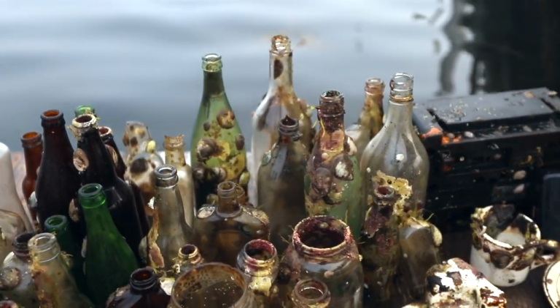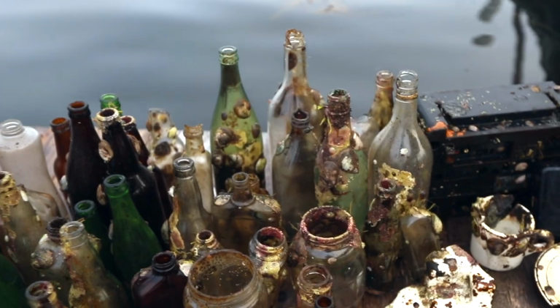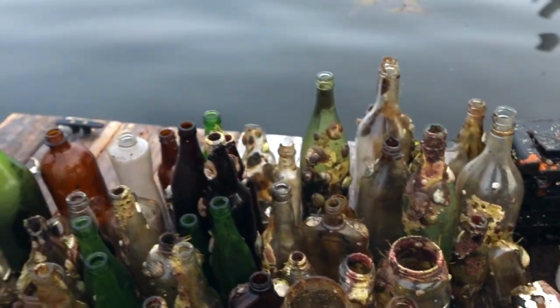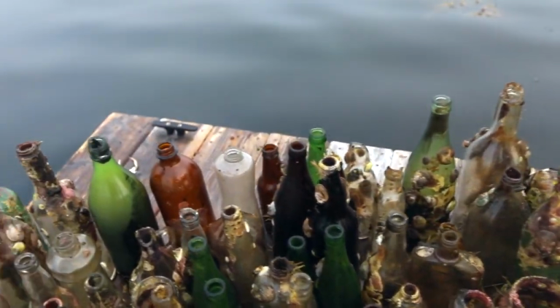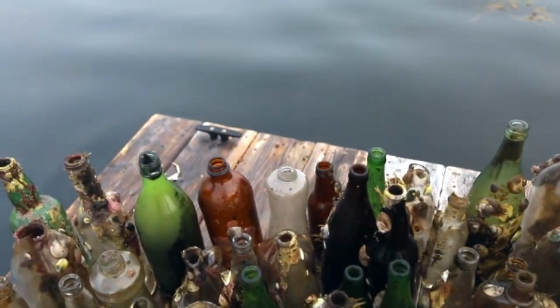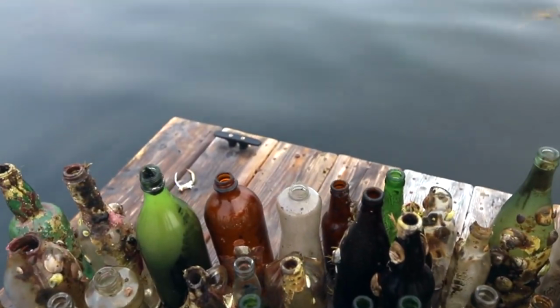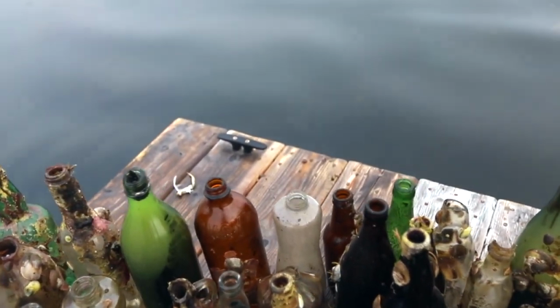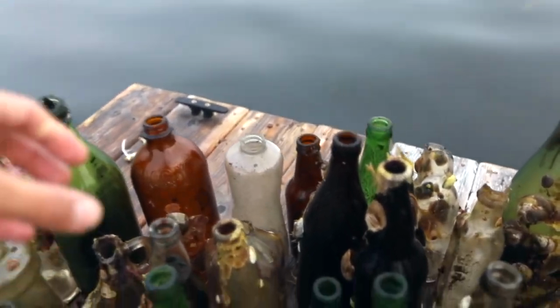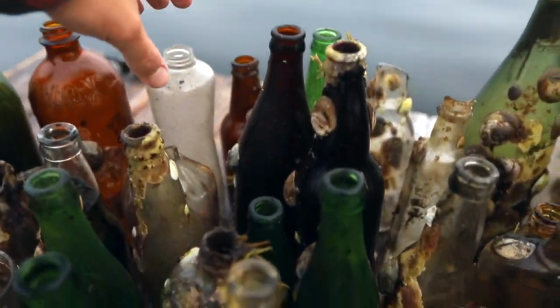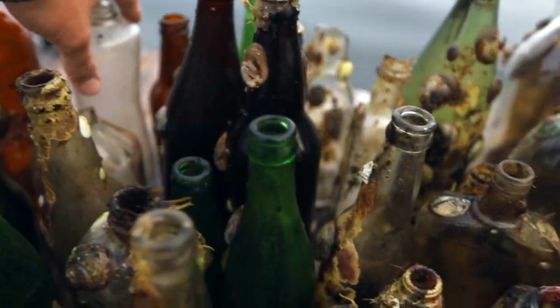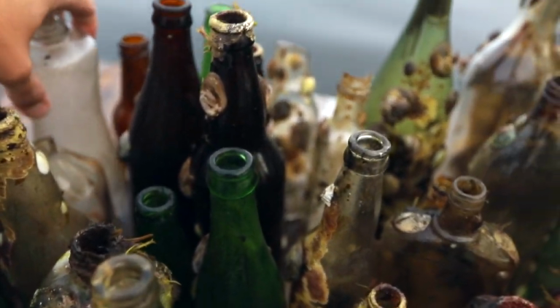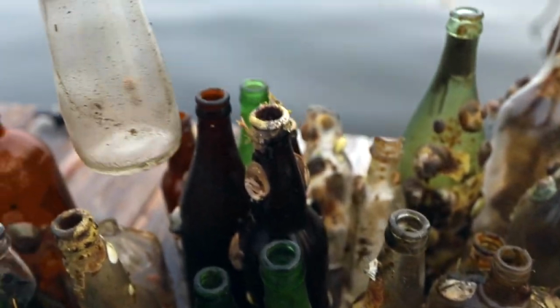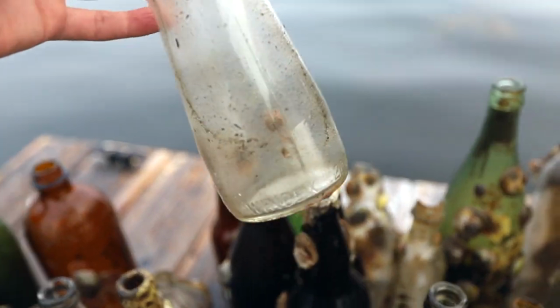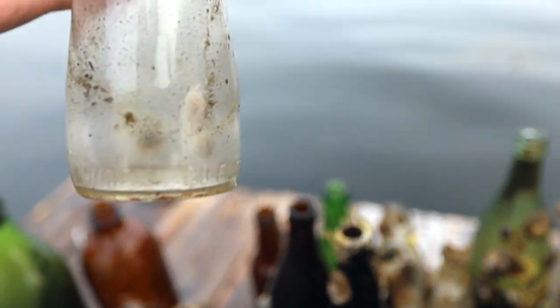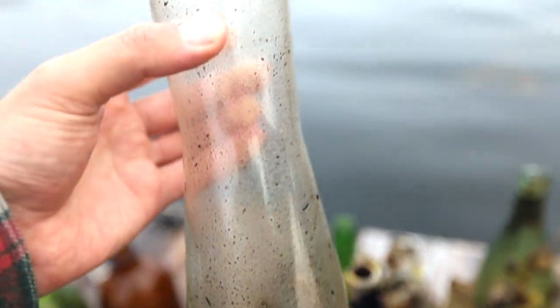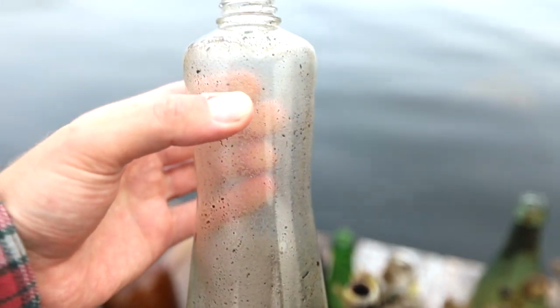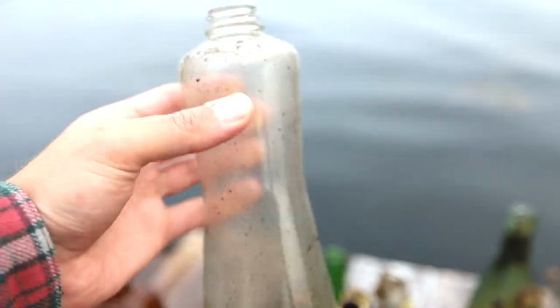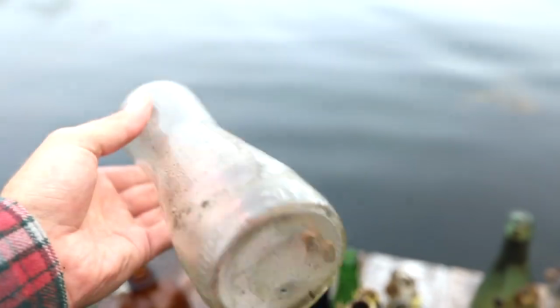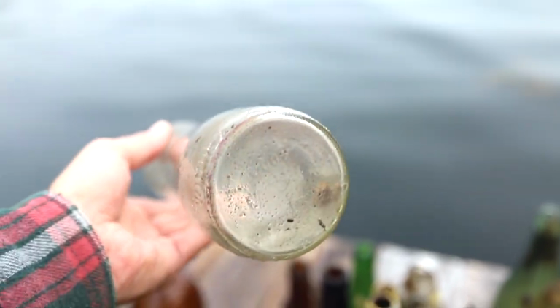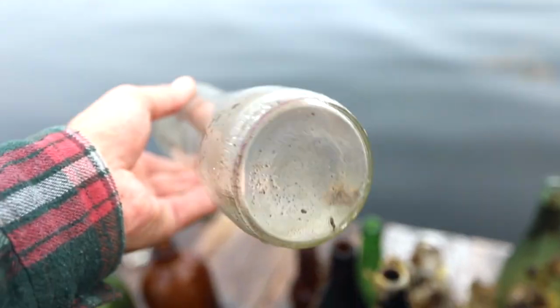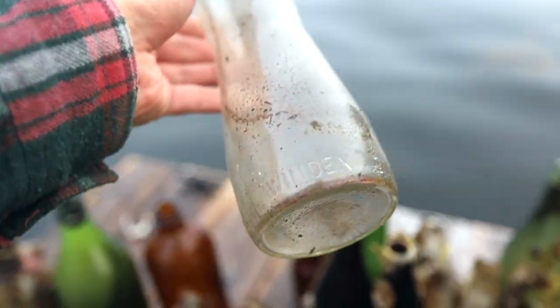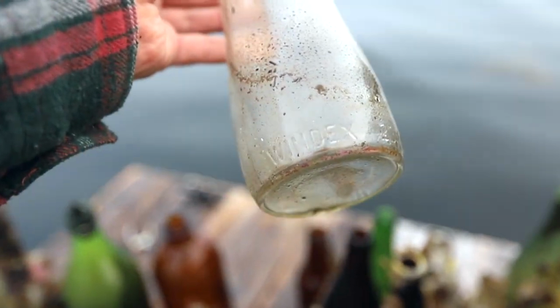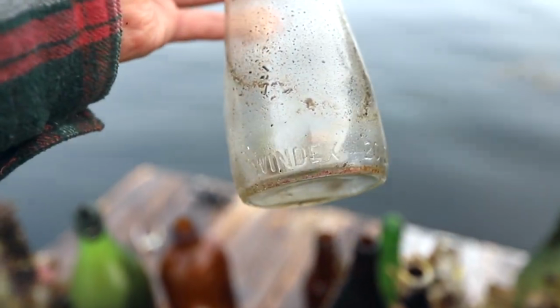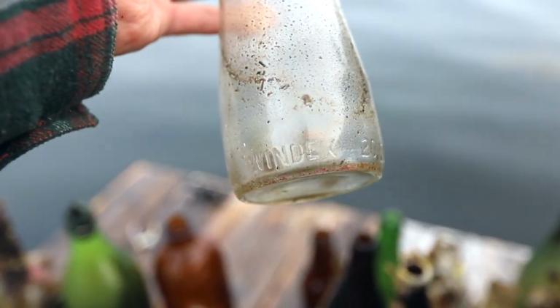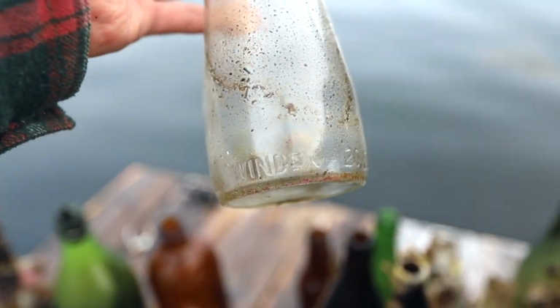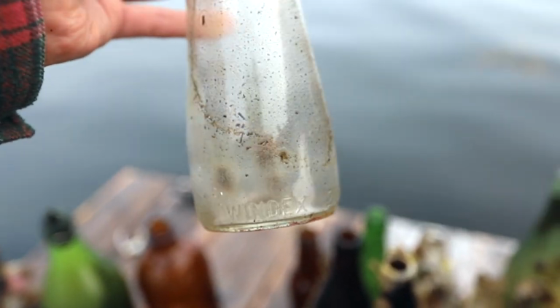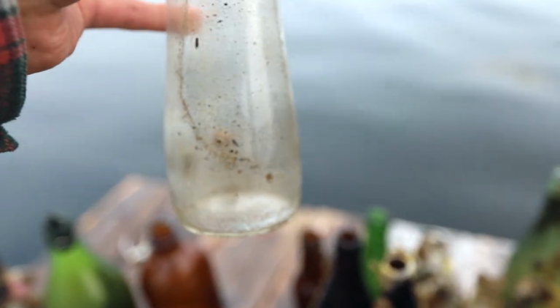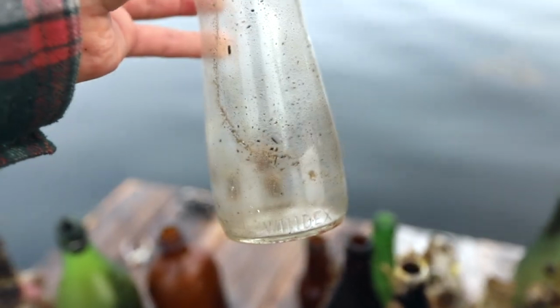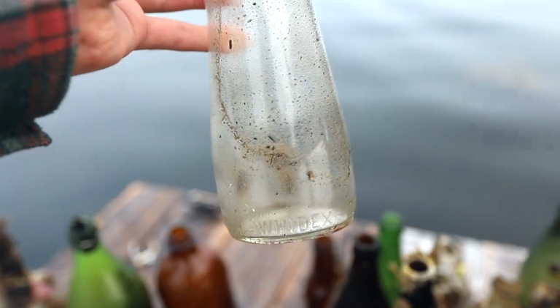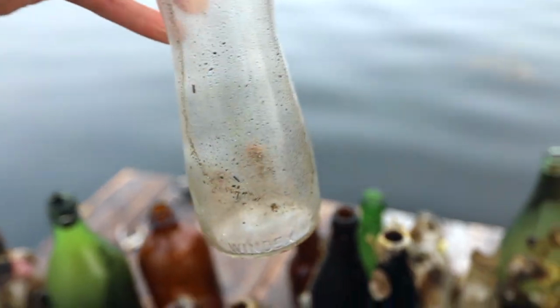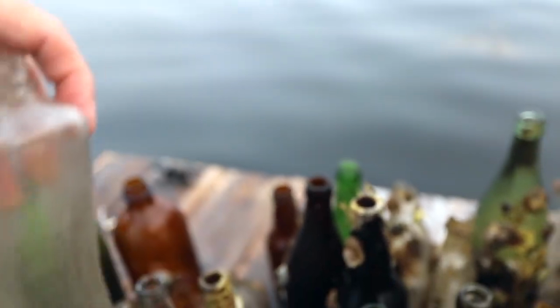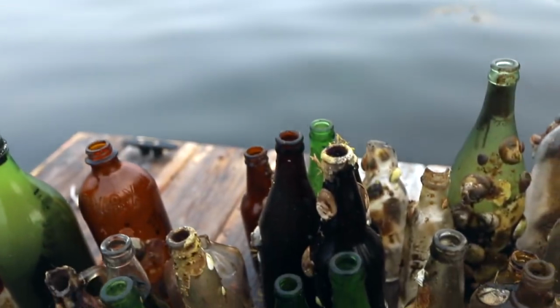We've got this bottle — it's an interesting shape, I didn't know what it was. But on the bottom it actually says Windex. That's a pretty cool bottle; I haven't found something like that before.